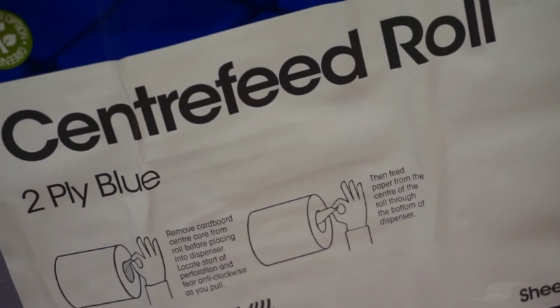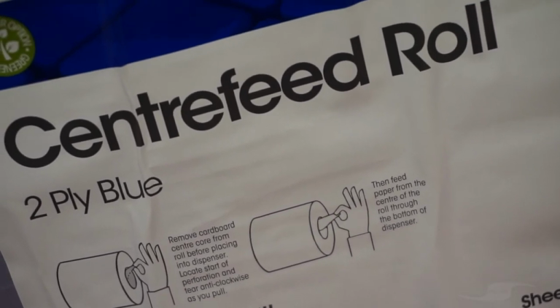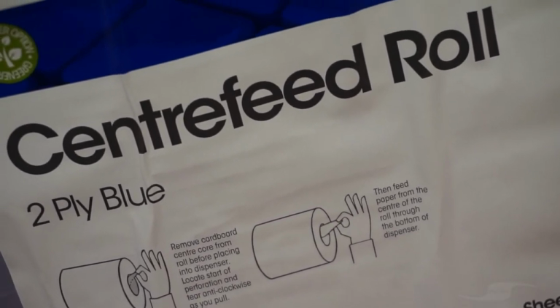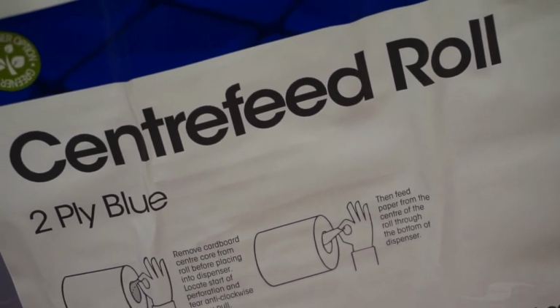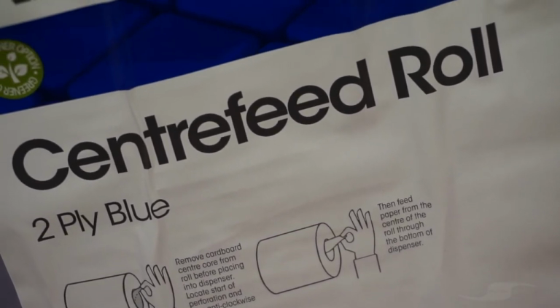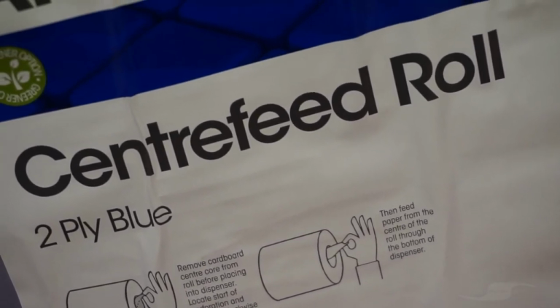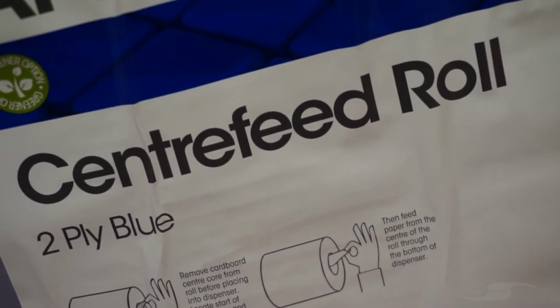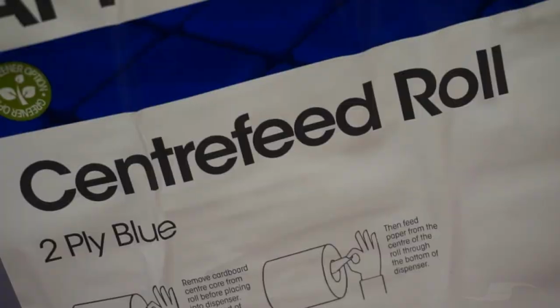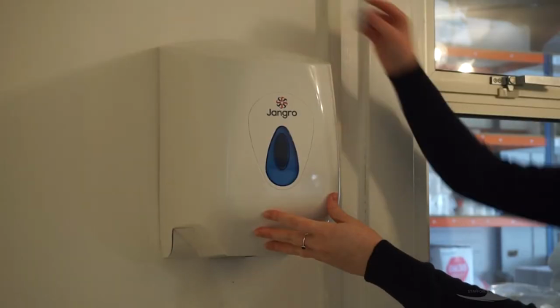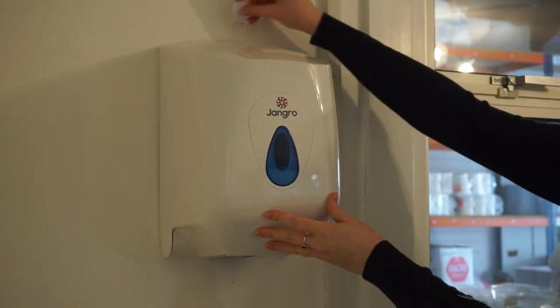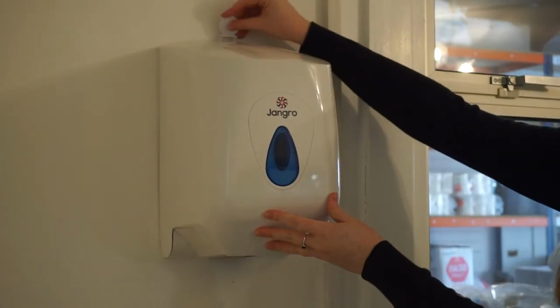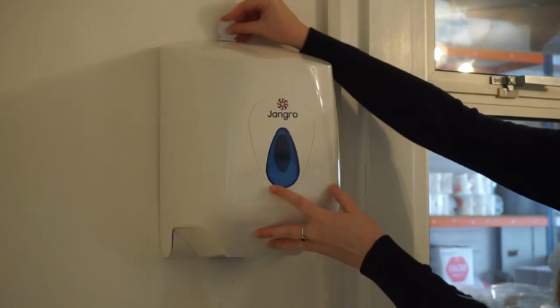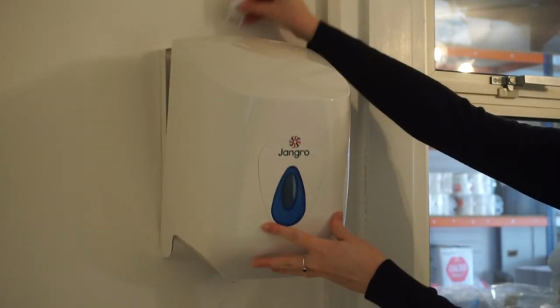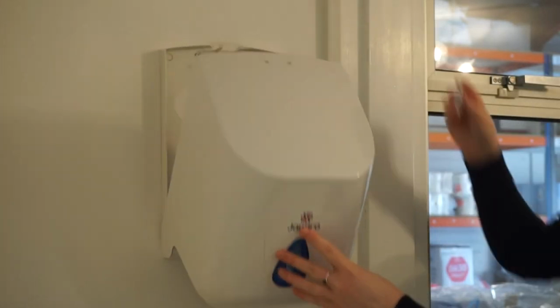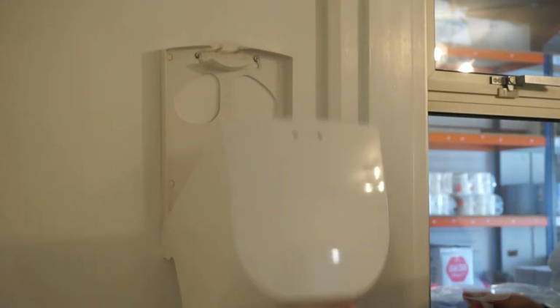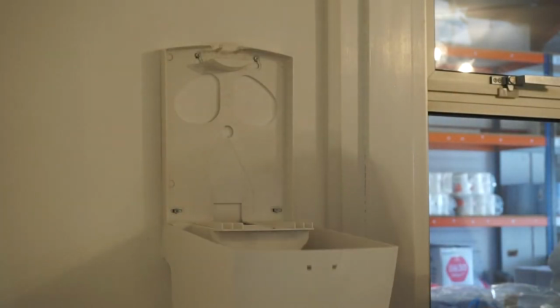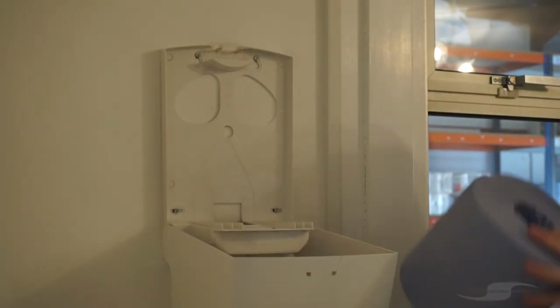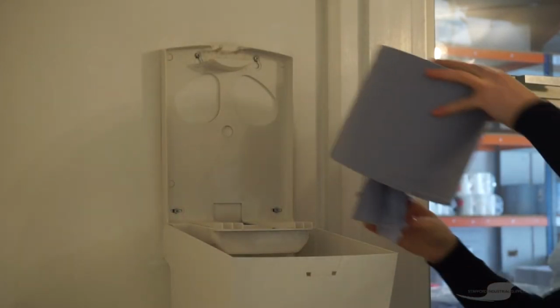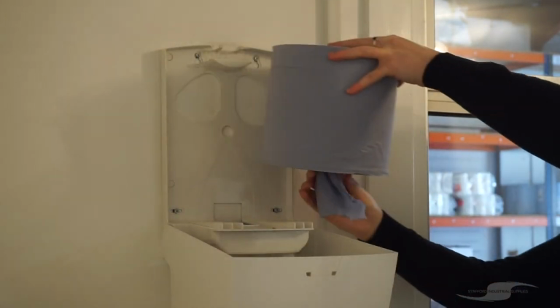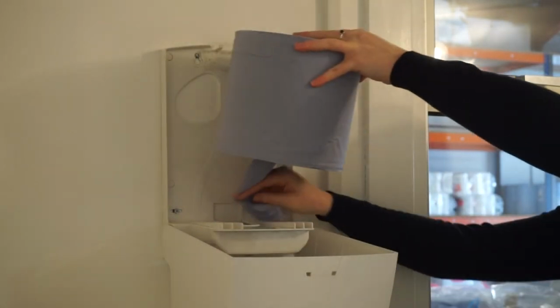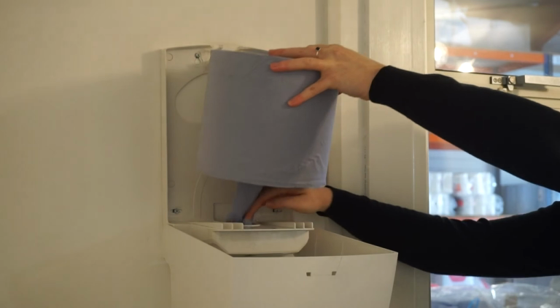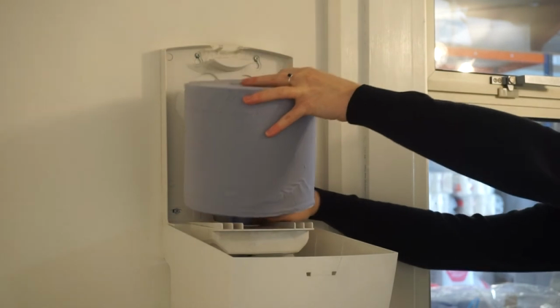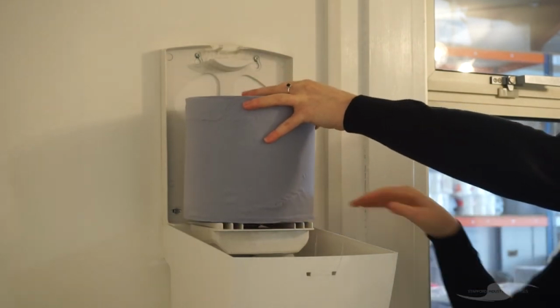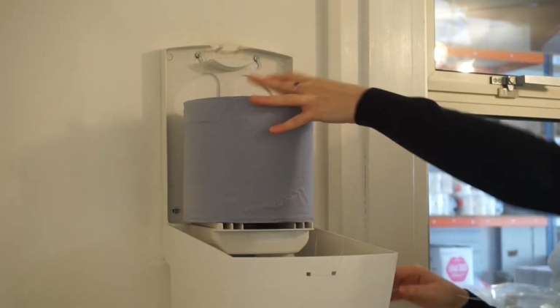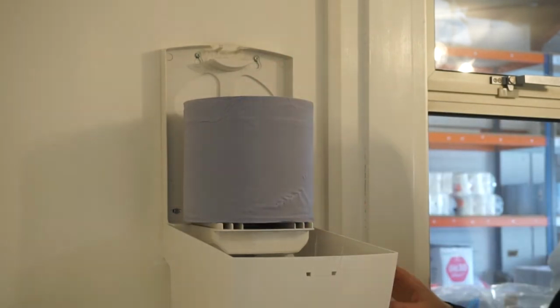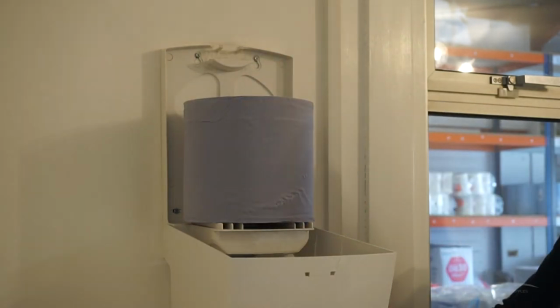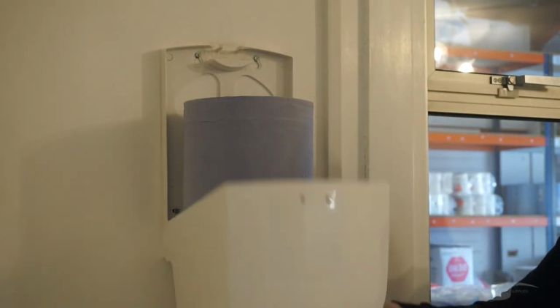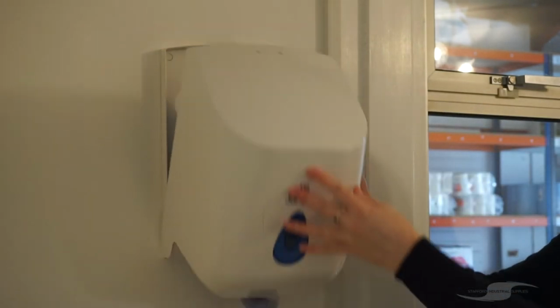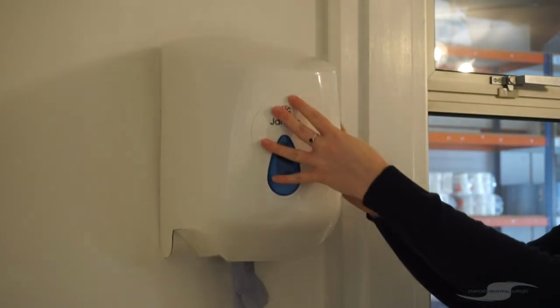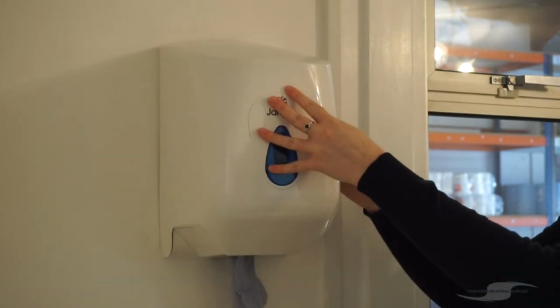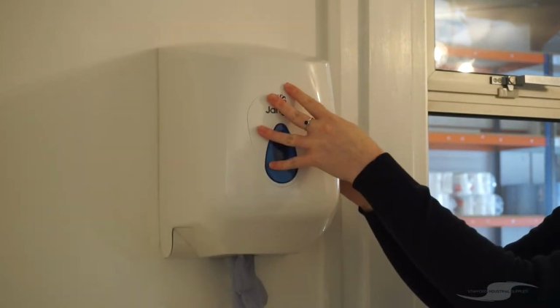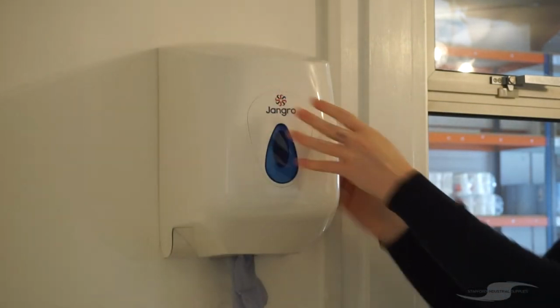Sold in a pack of six individual centre feed rolls, each roll is 150 metres in length and is two ply. These can be used with or without a dispenser and they are also made from 100% recycled paper.